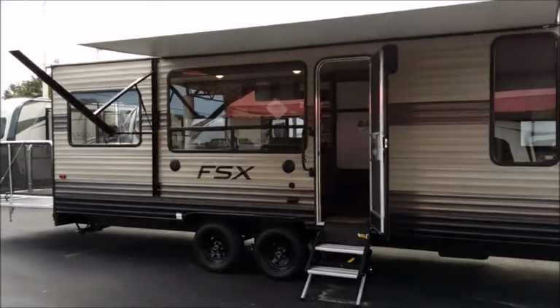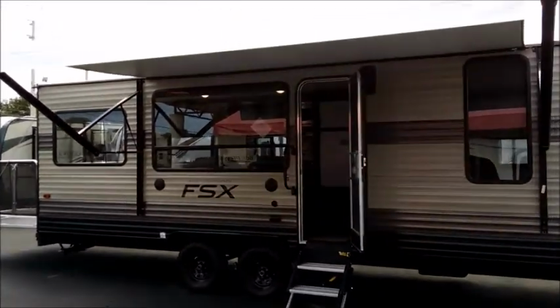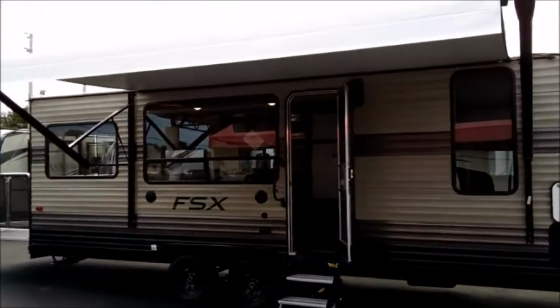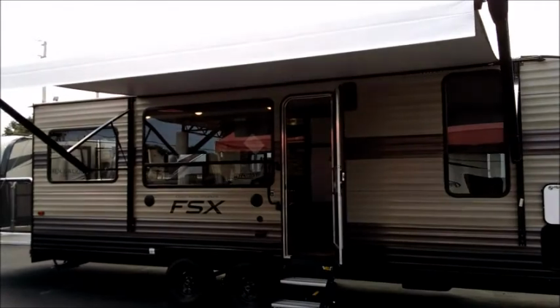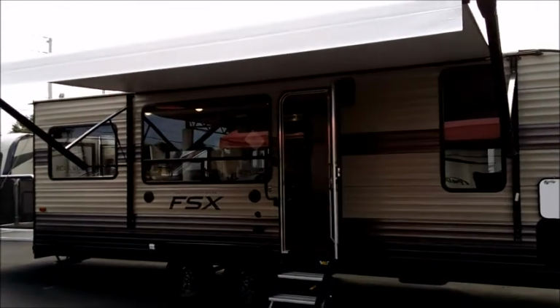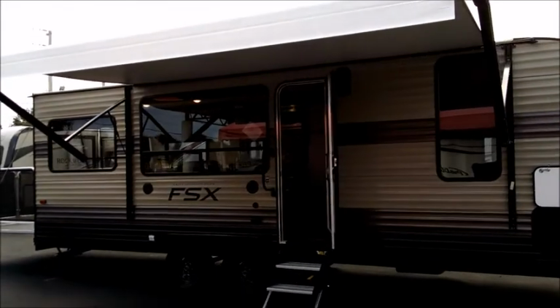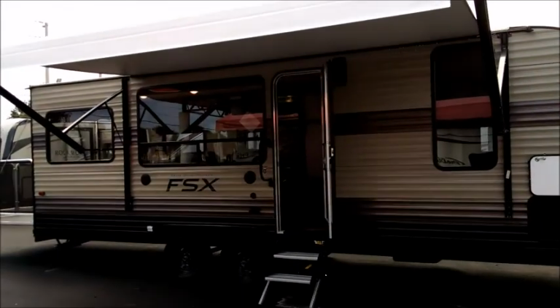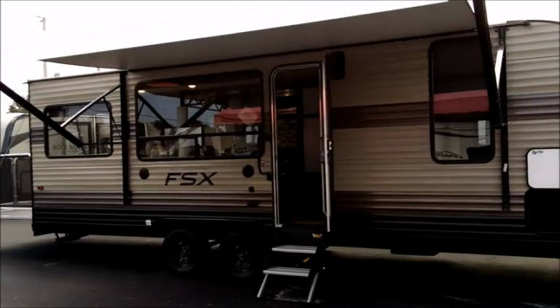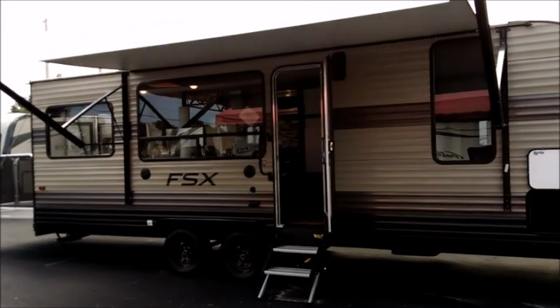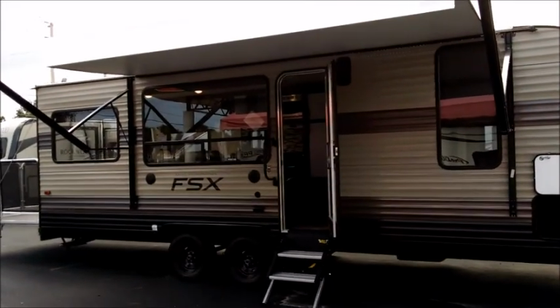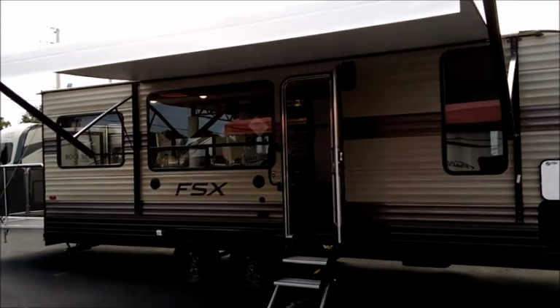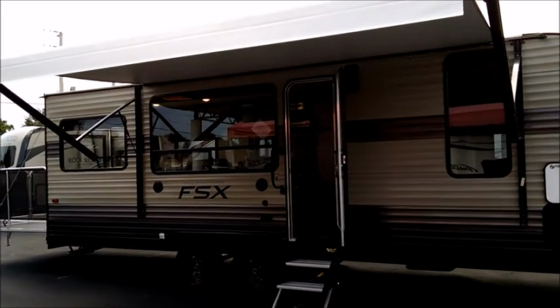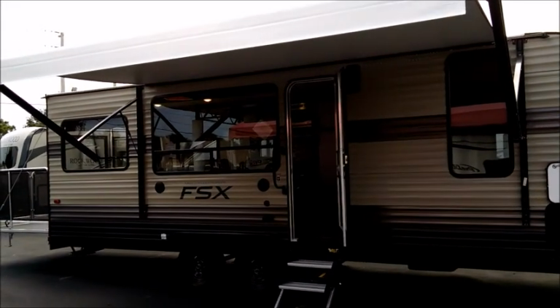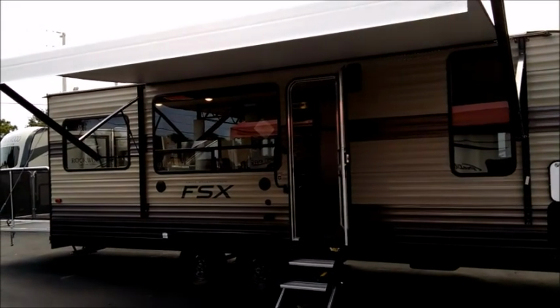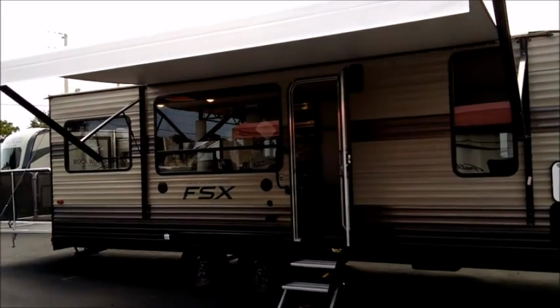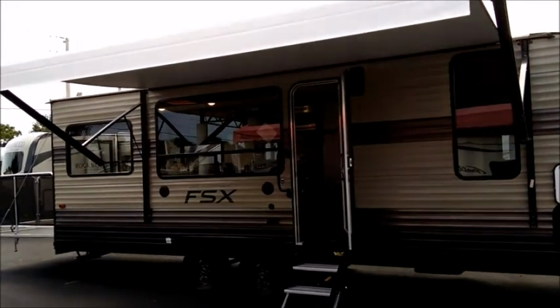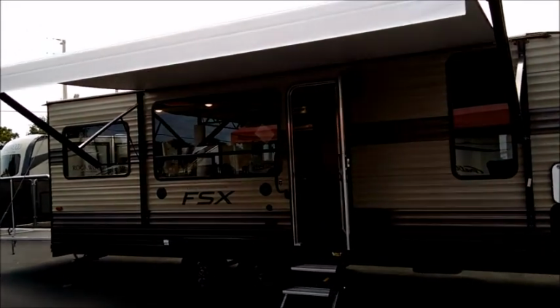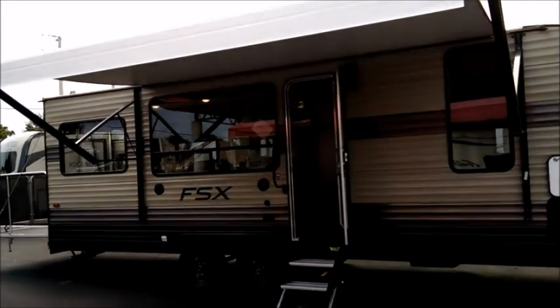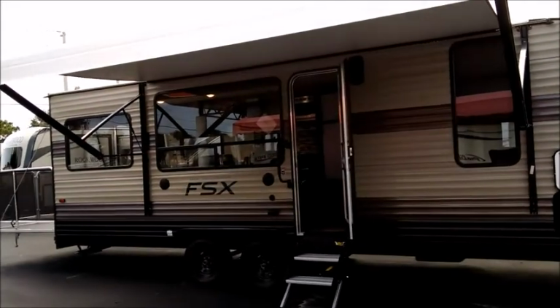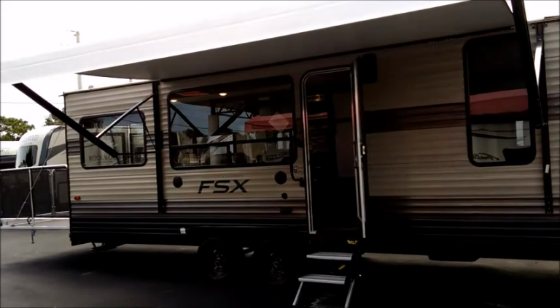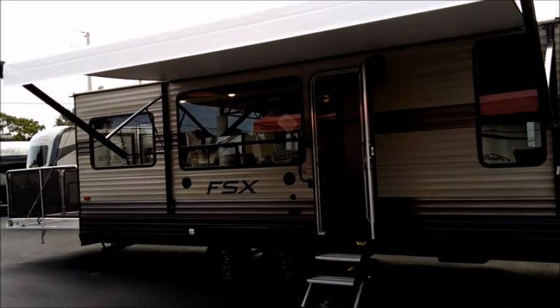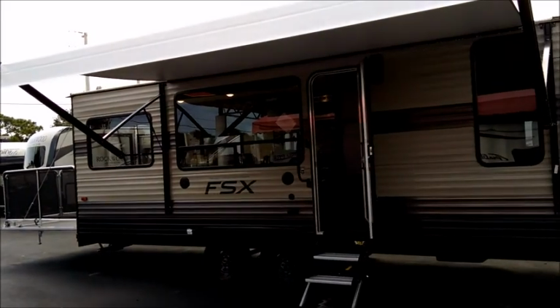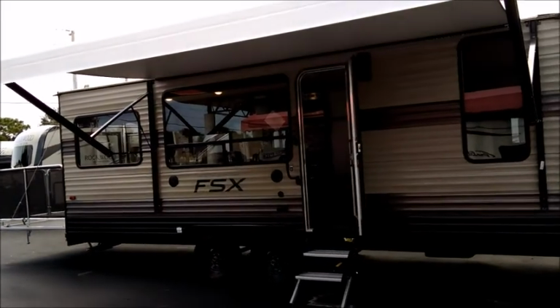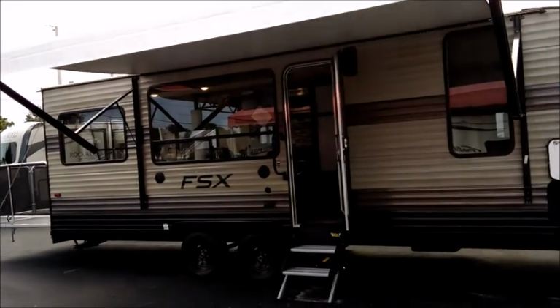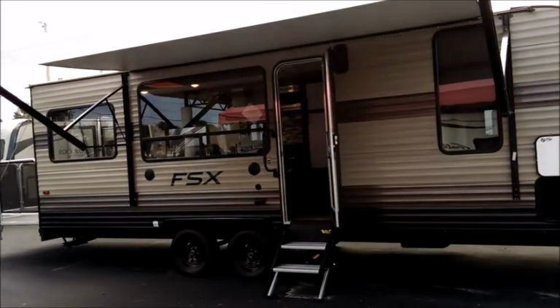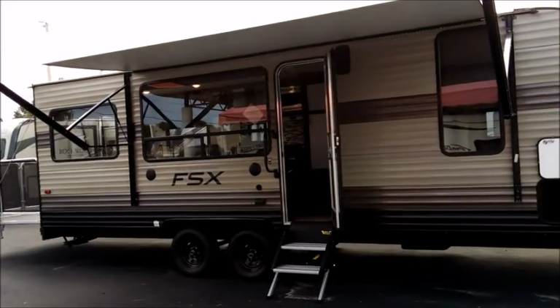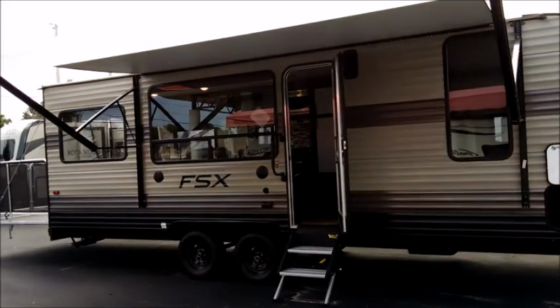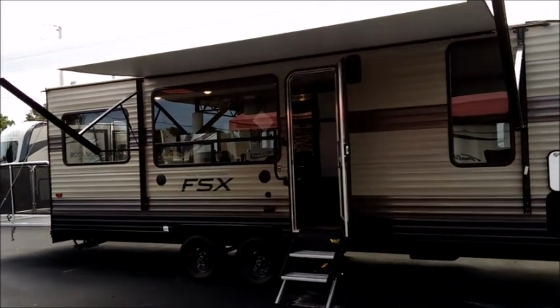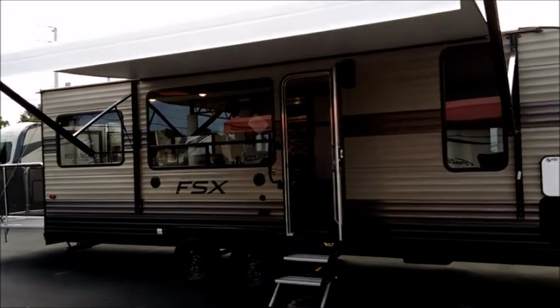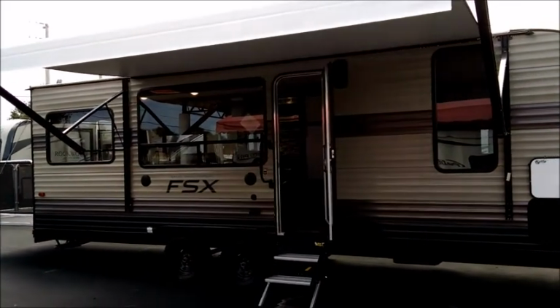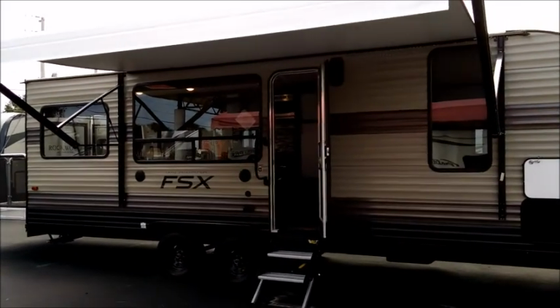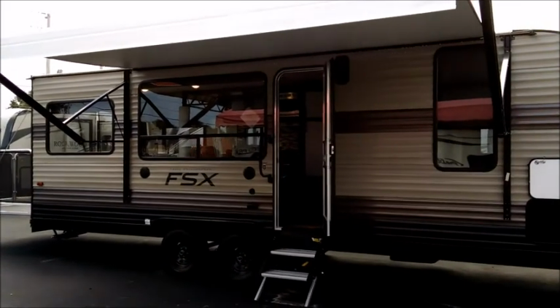It's got a large cargo bay. It's only 28 feet 8 inches long and it's under 5,000 pounds — about 4,825 pounds — which is awesome.